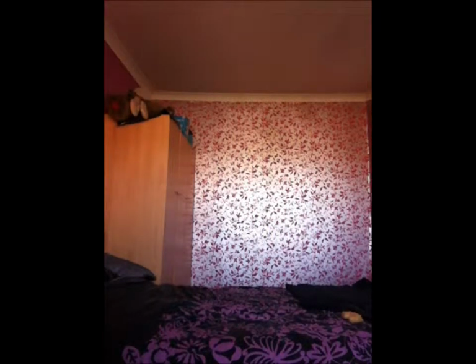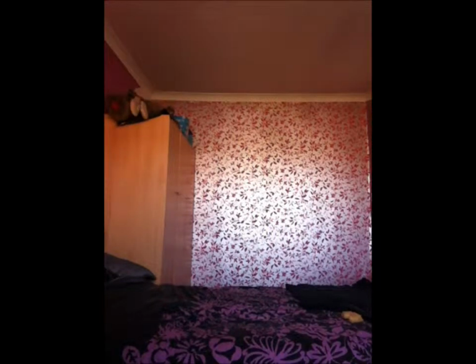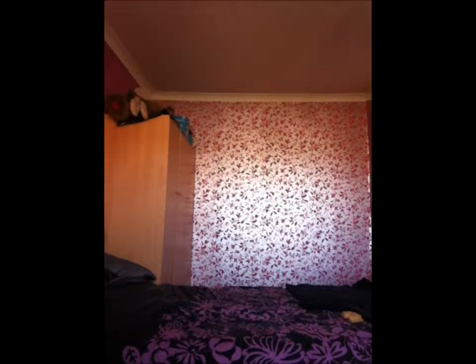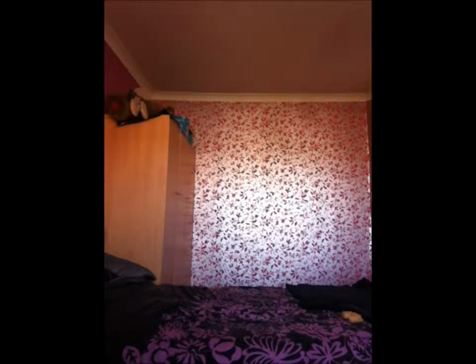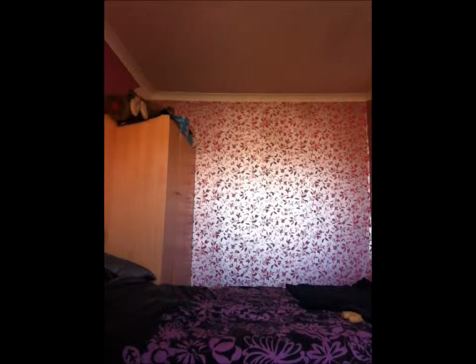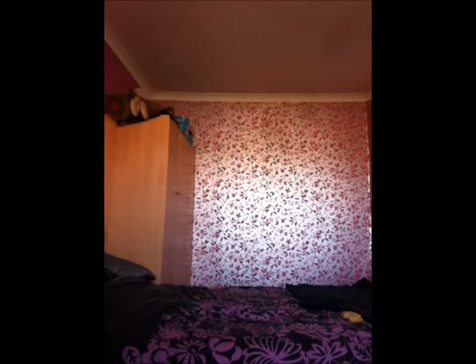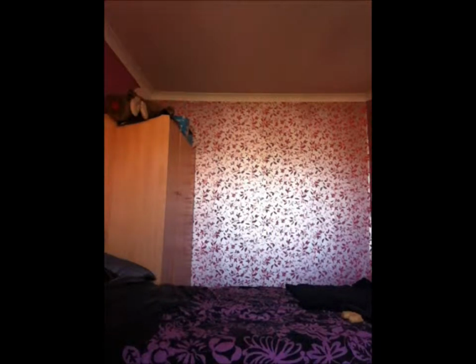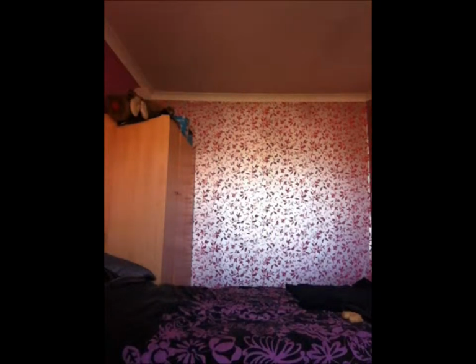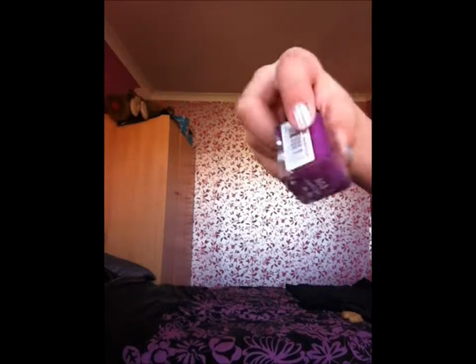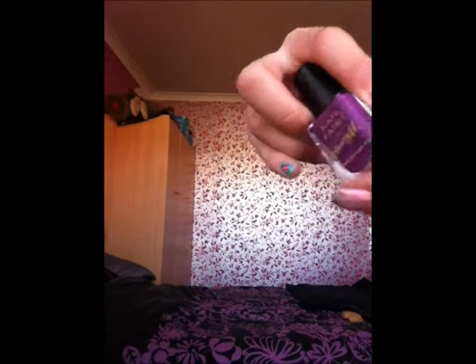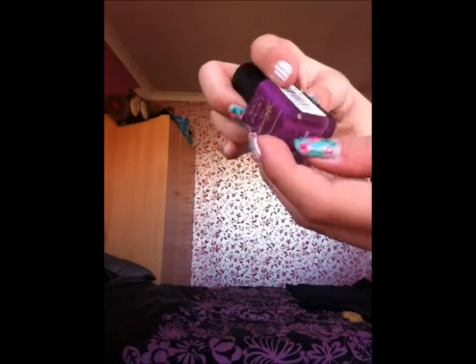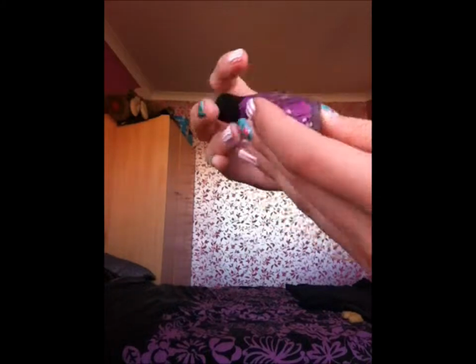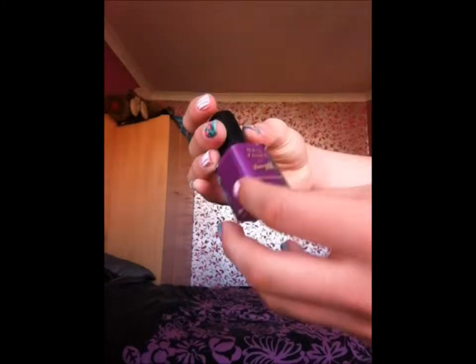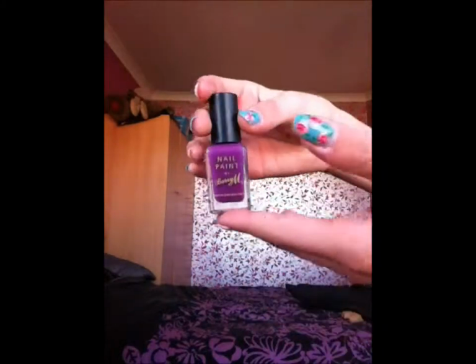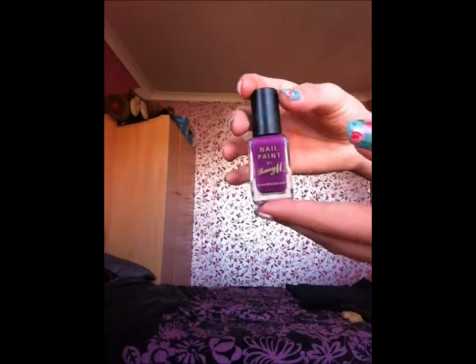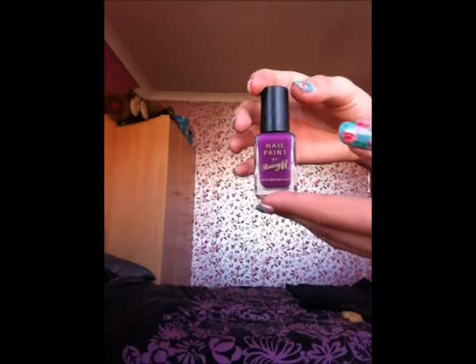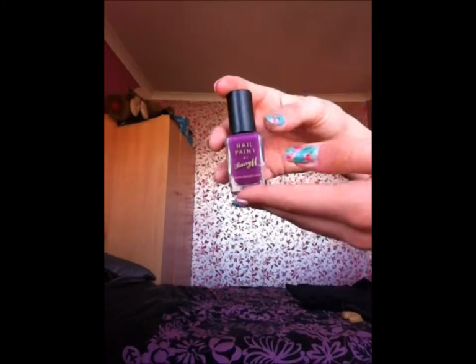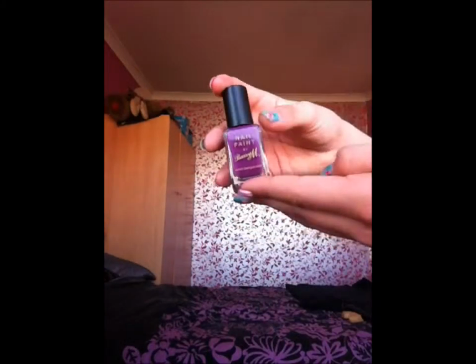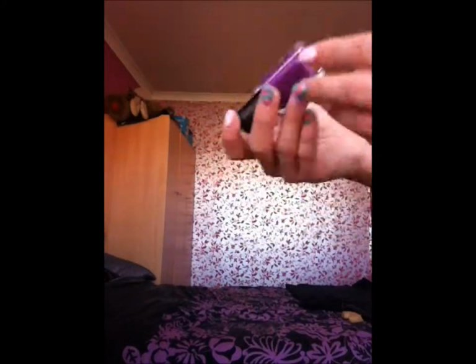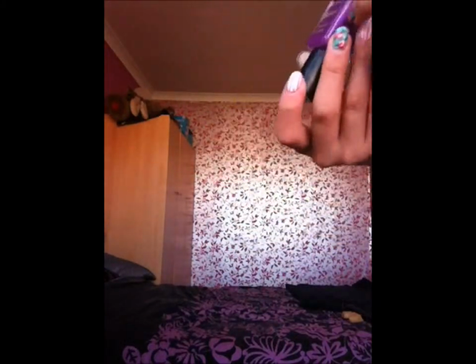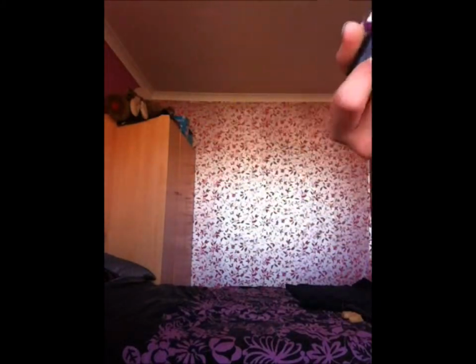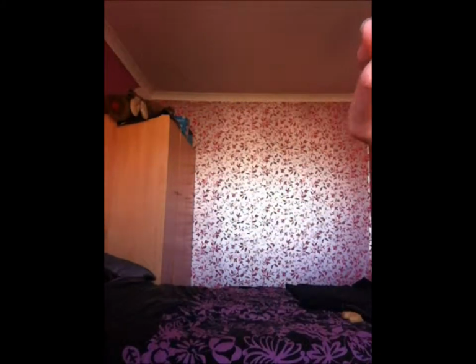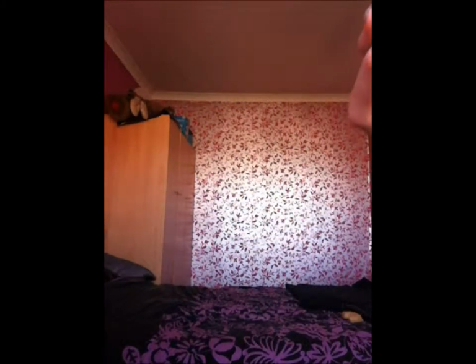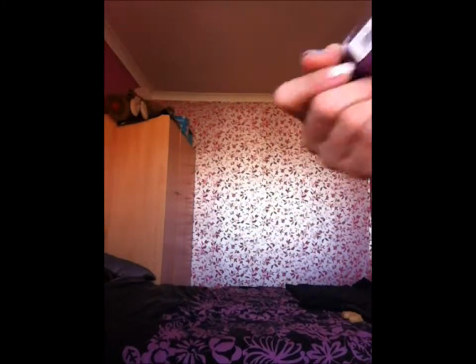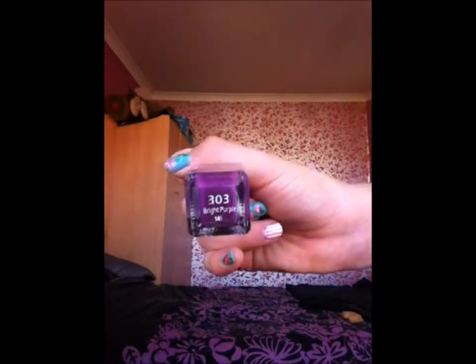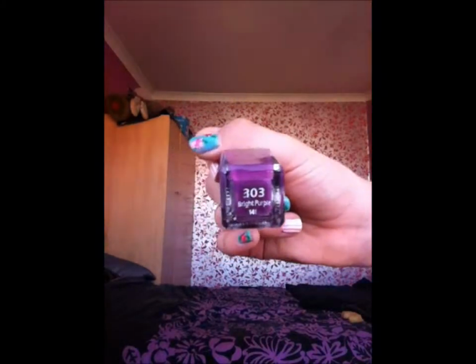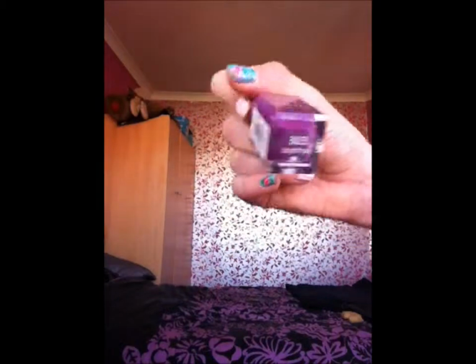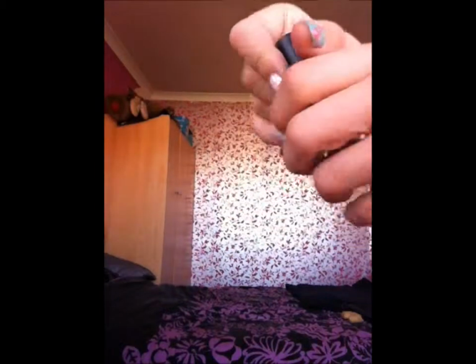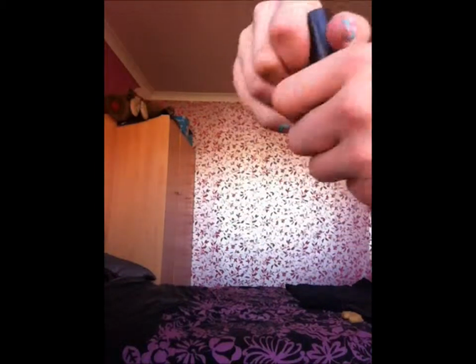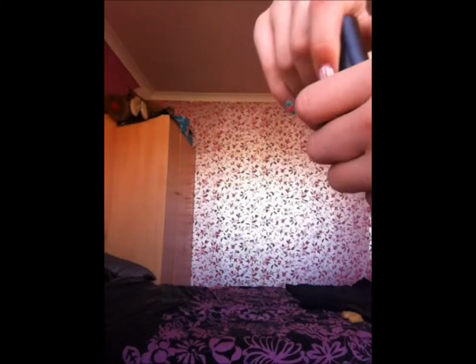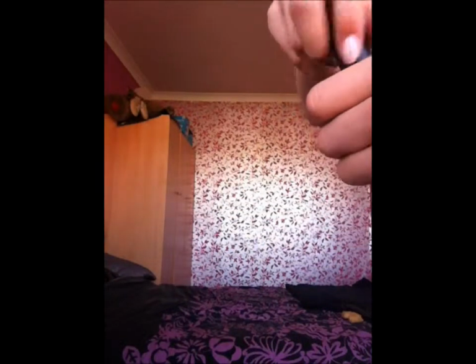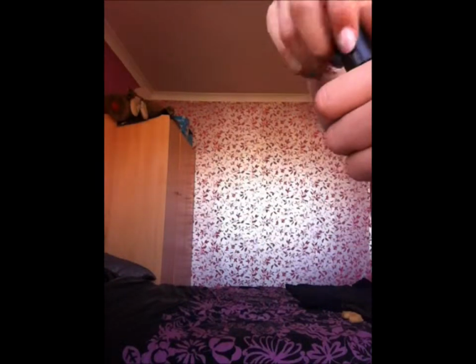And then this is a nice bright purple colour — I just really like it. It's number 303 Bright Purple and it just looks like this.